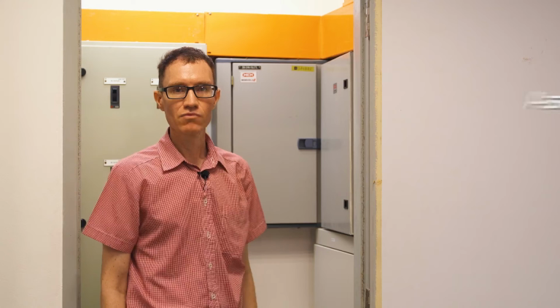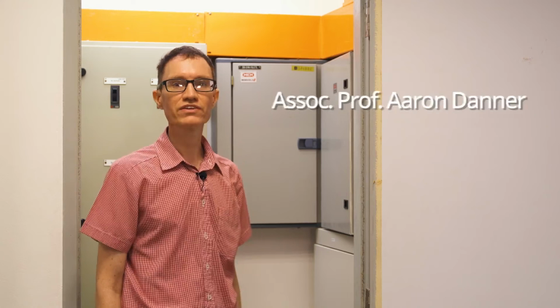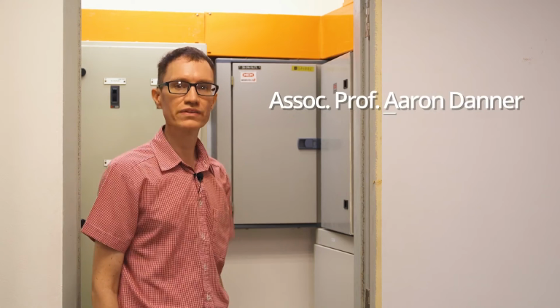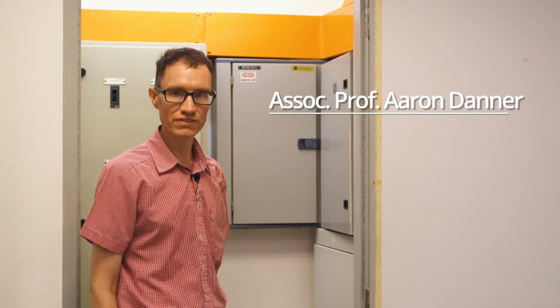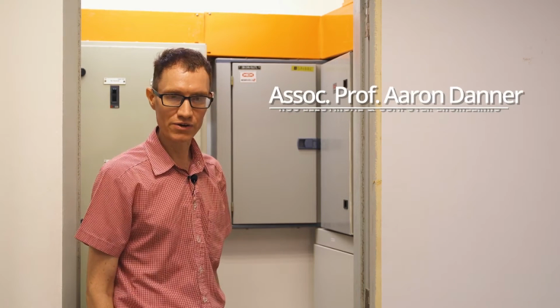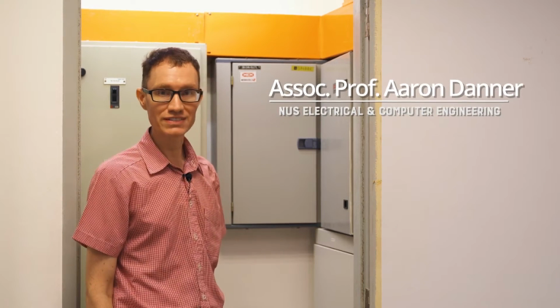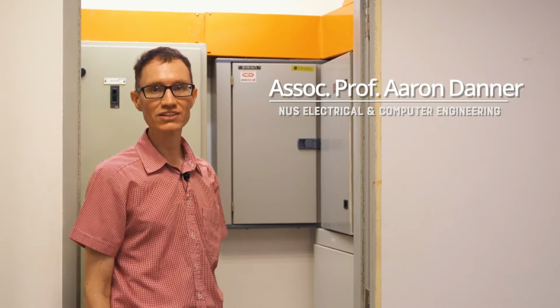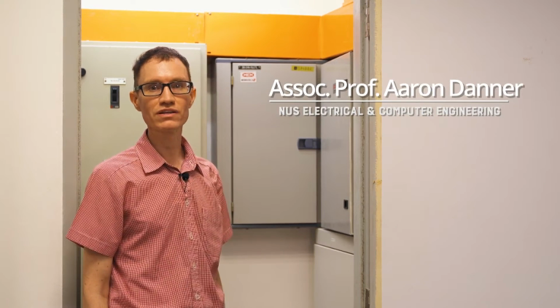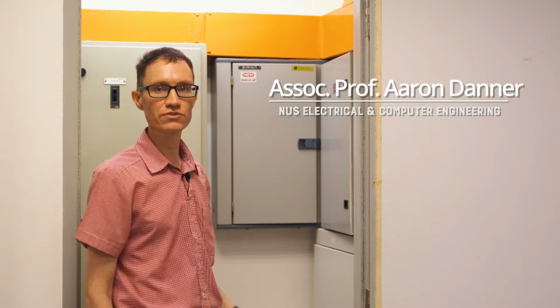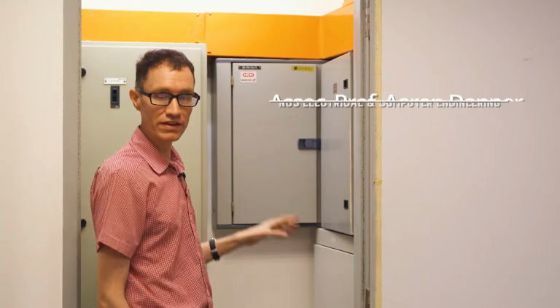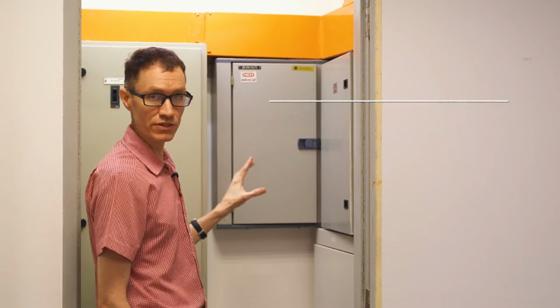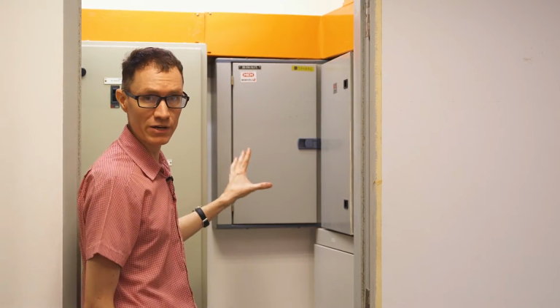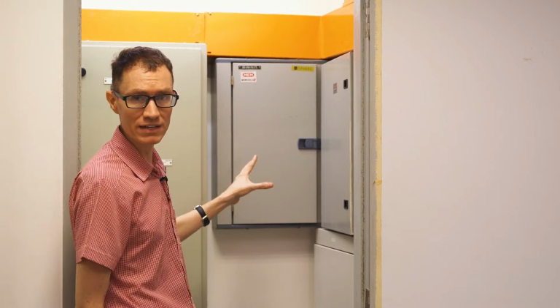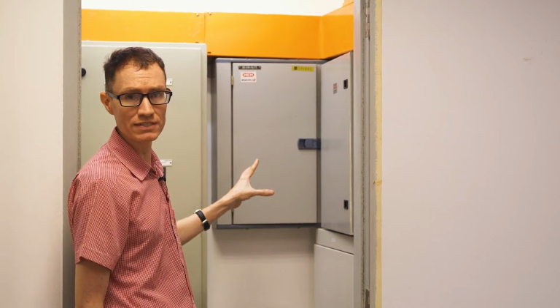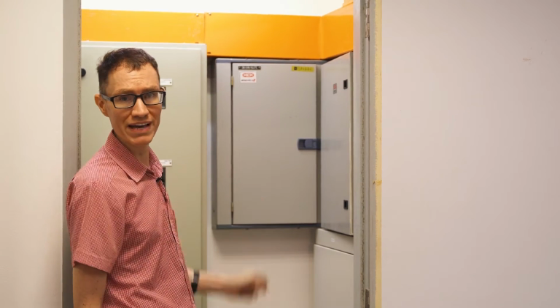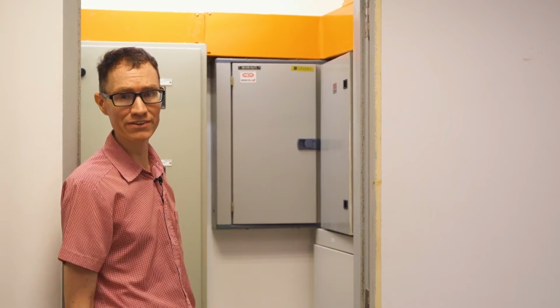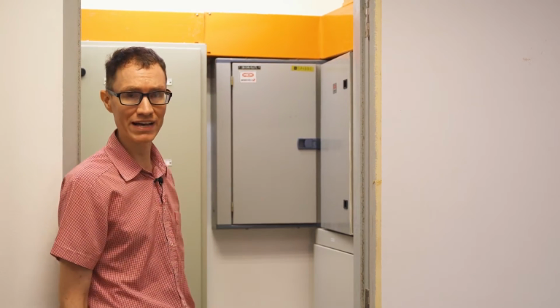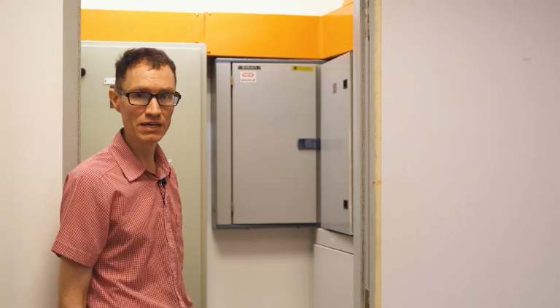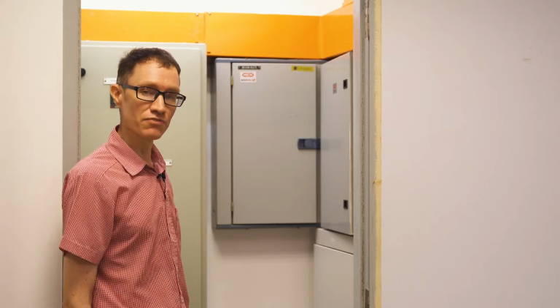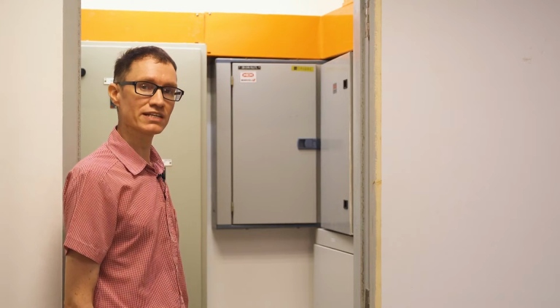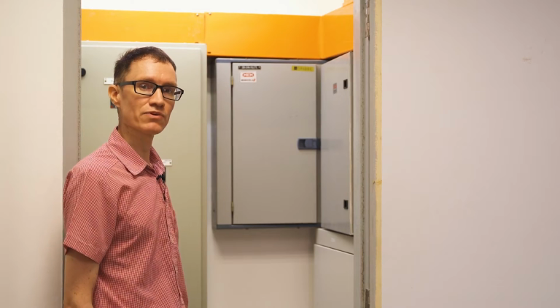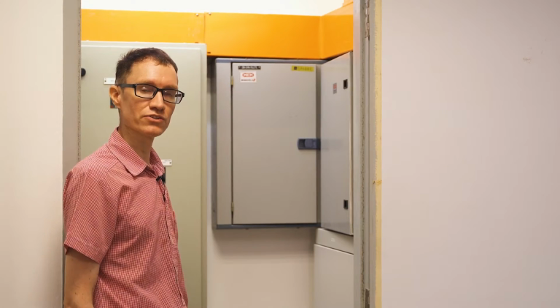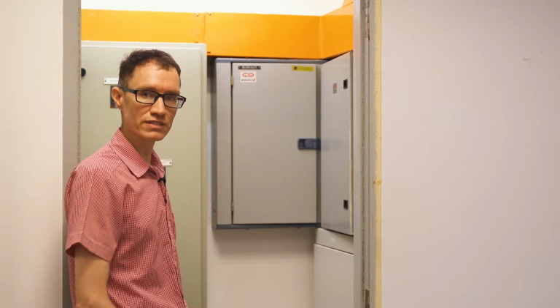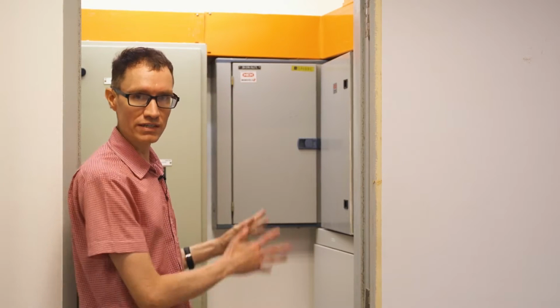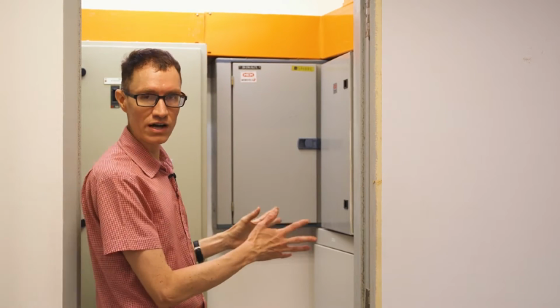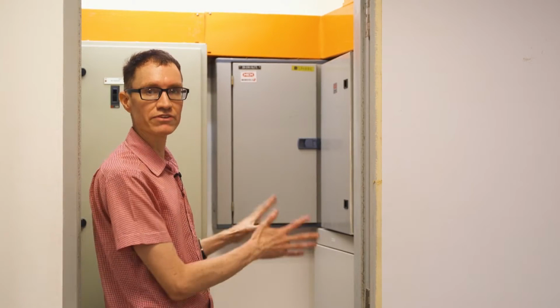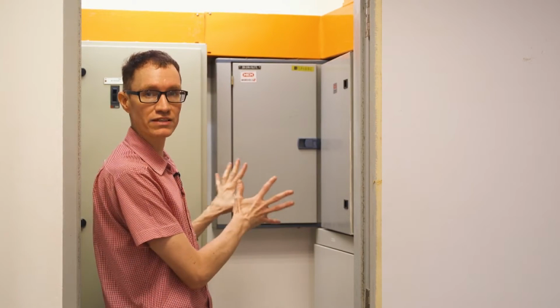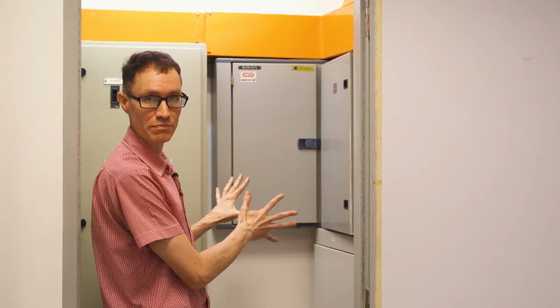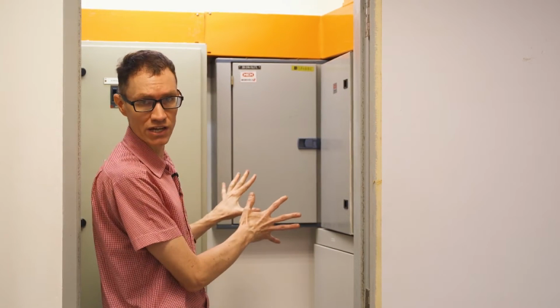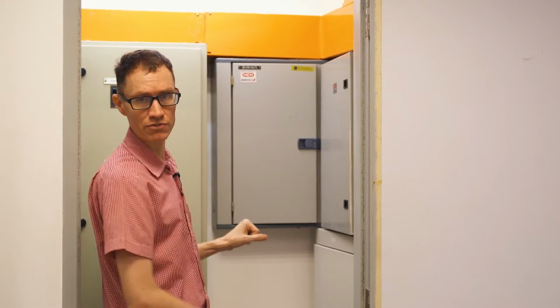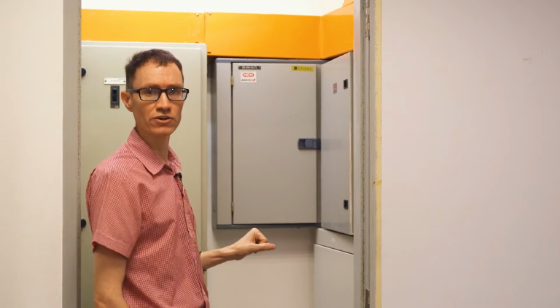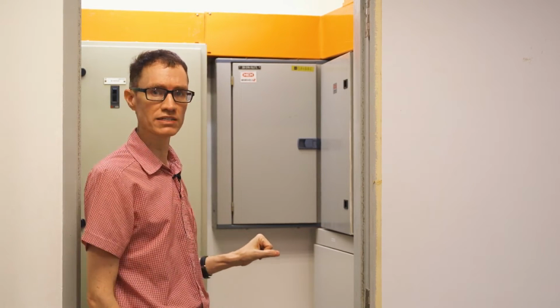What we're going to do in this video is to take a look at one of these three-phase circuit breaker boxes that we have here in the lab. The first thing that I'm going to do is to take the door off and to take the front panel off of the breaker box.